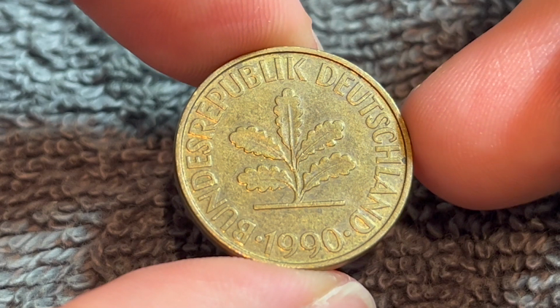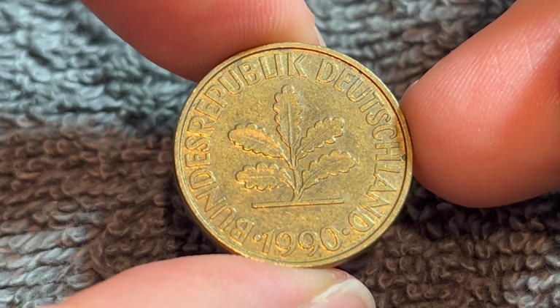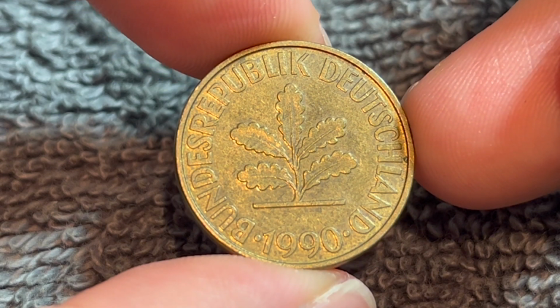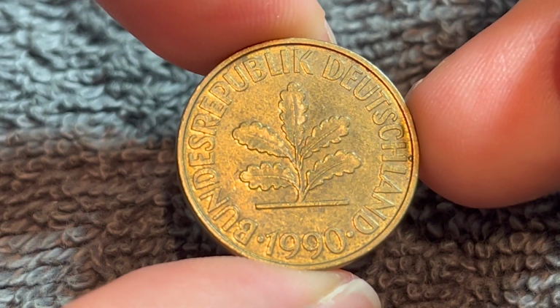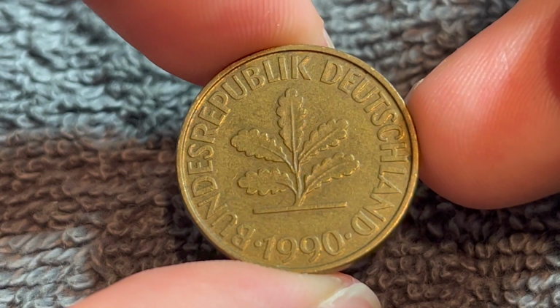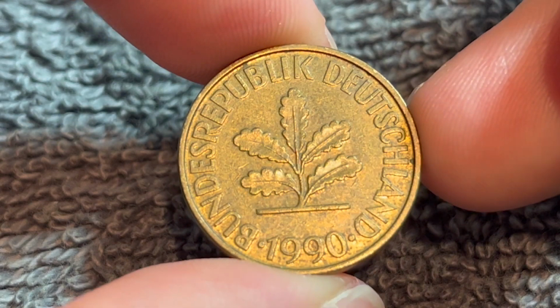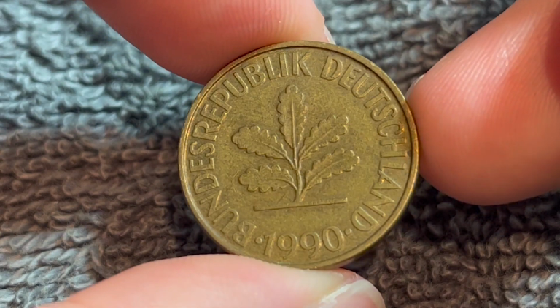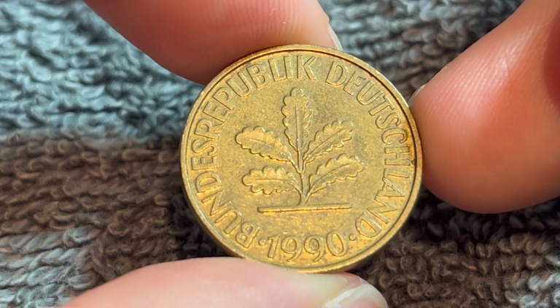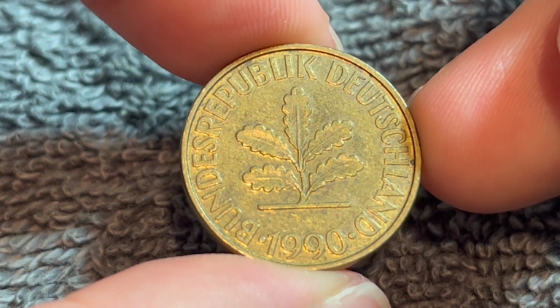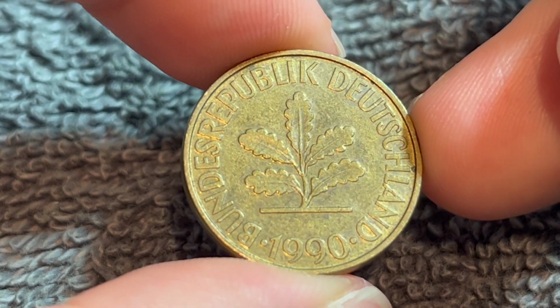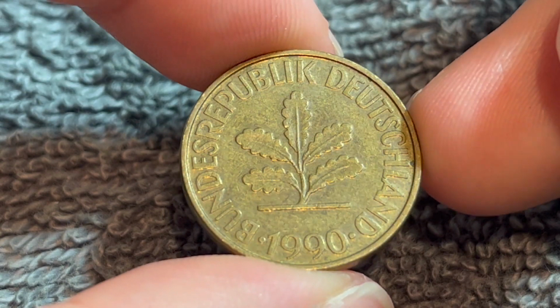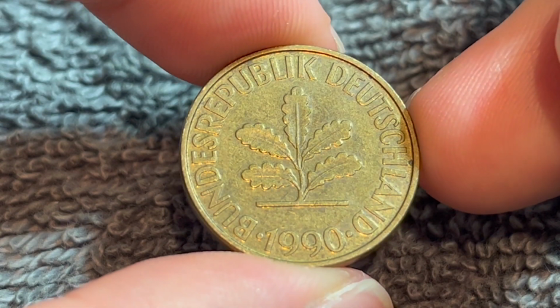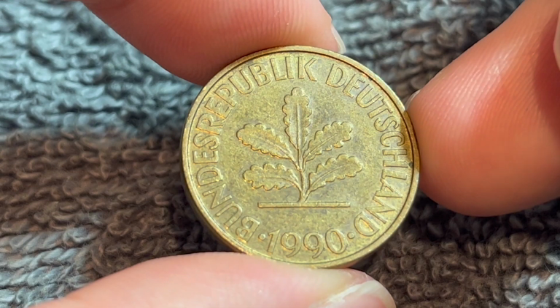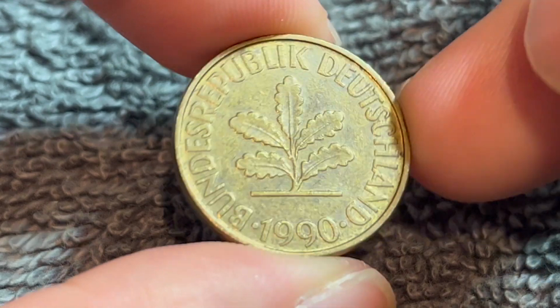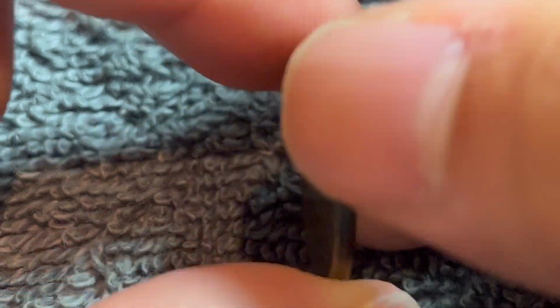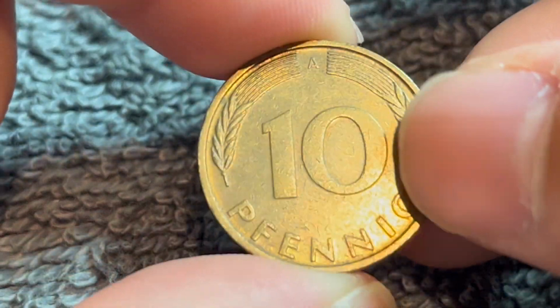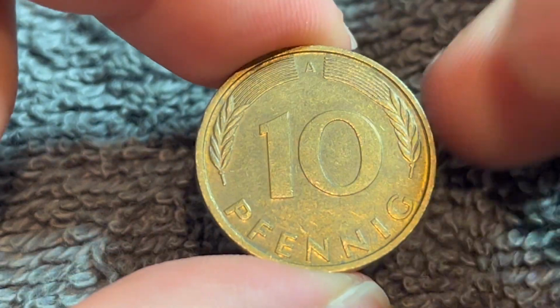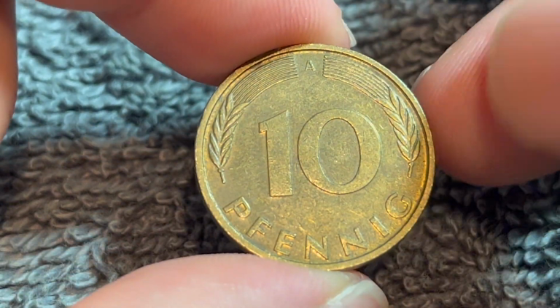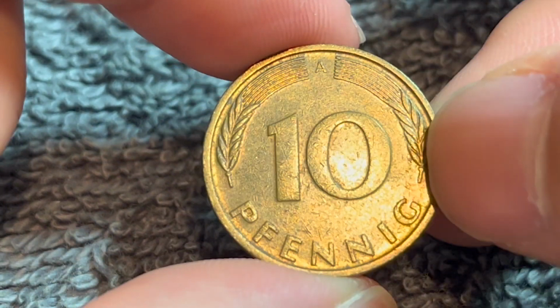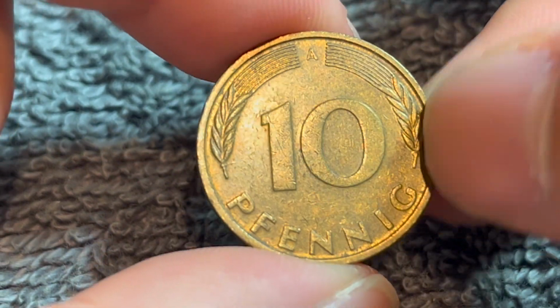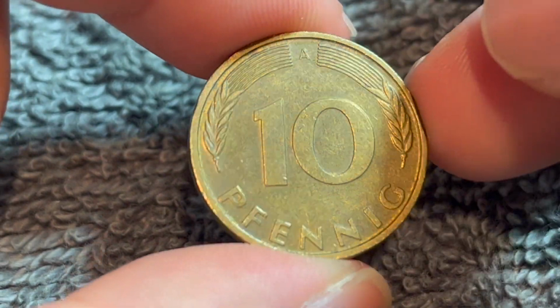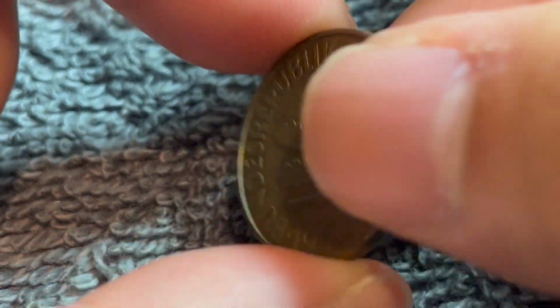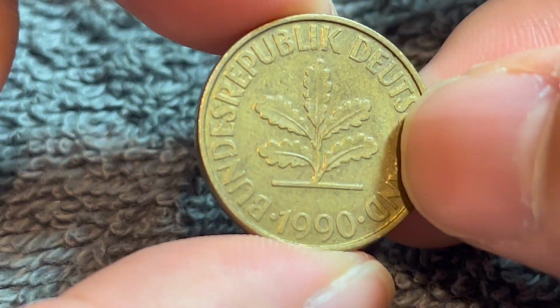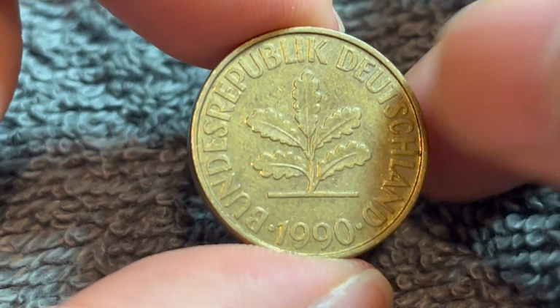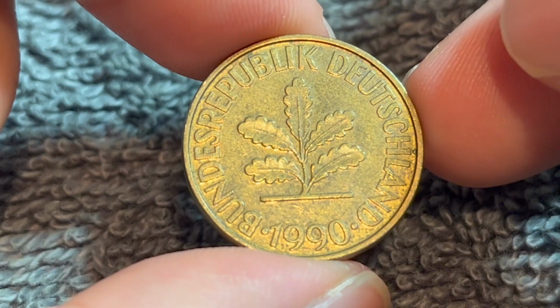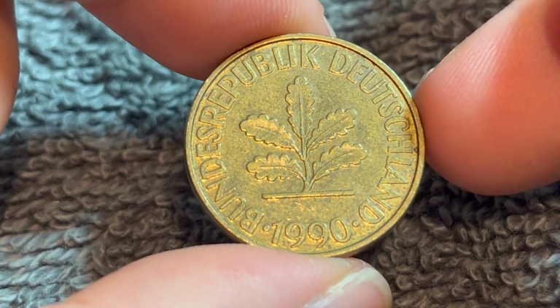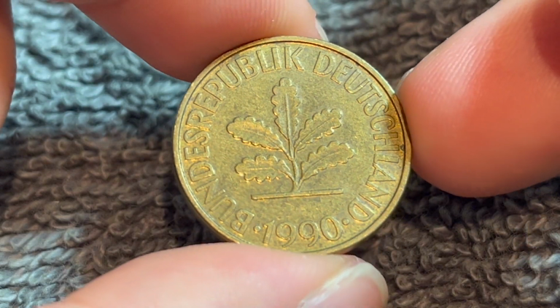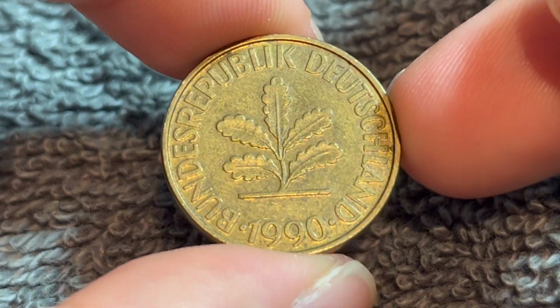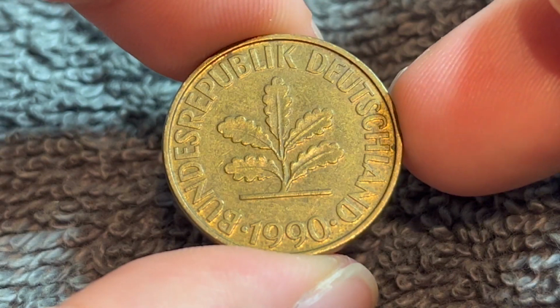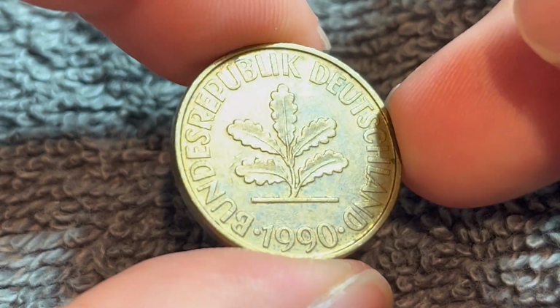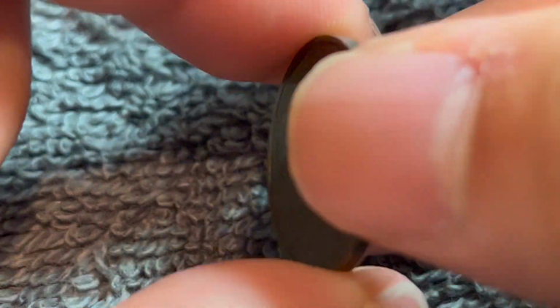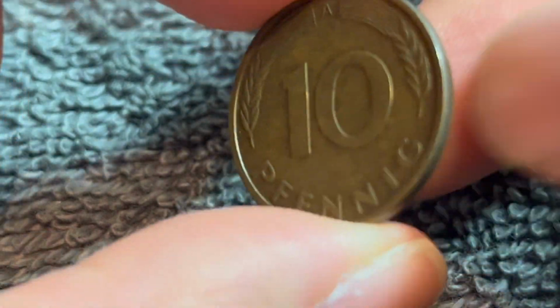Hello everyone, and welcome to another installment of the Coin Dictionary. I'm Woohoo, and today I've got for you a 1990 German Ten Pfennig coin to talk about. We'll go over the history, the value, the basics, and any other pertinent information about this coin. So let's get started.